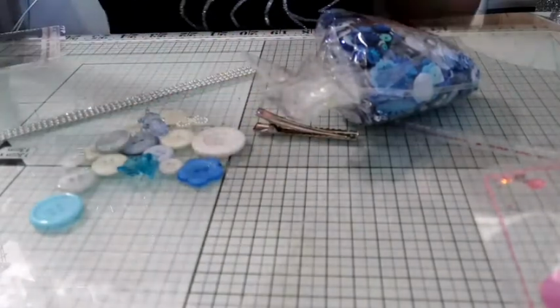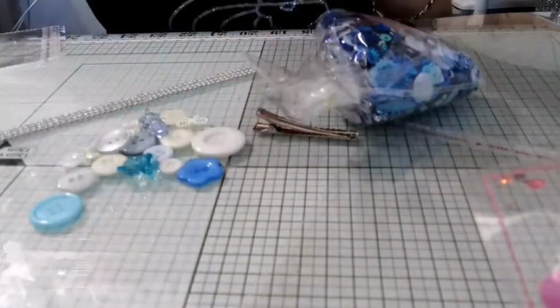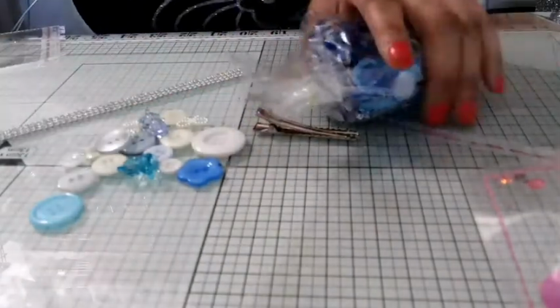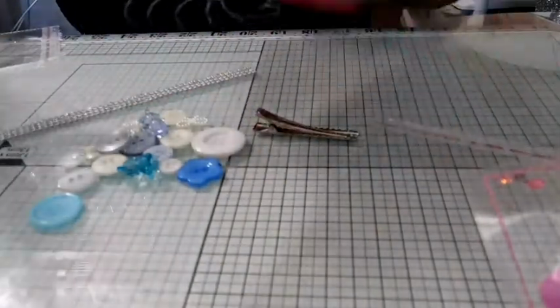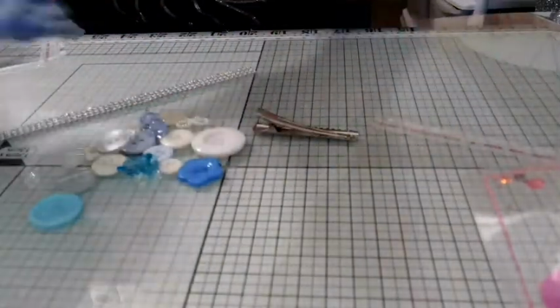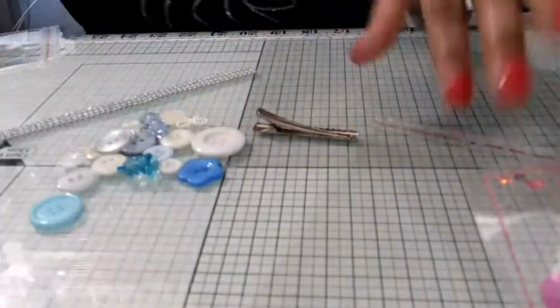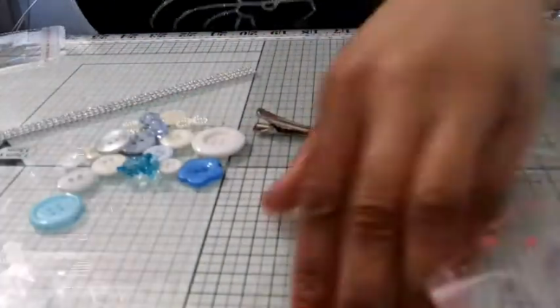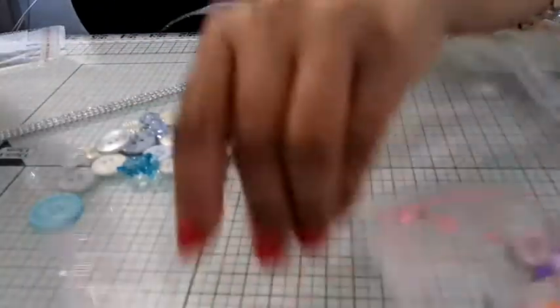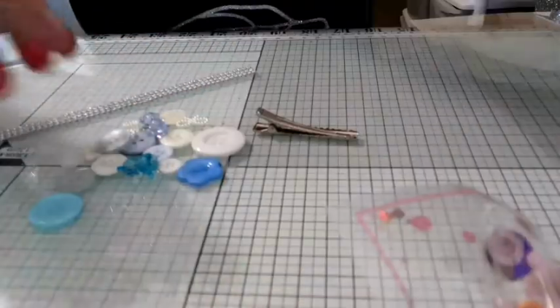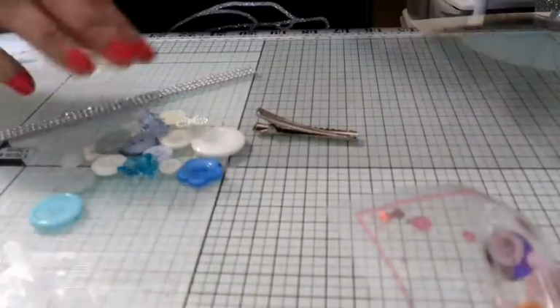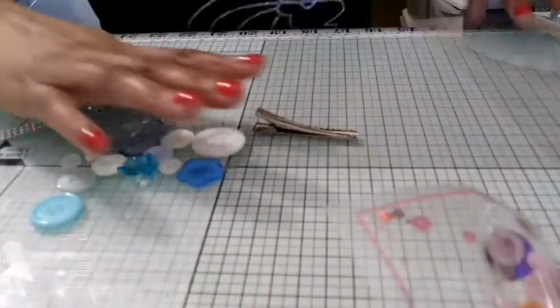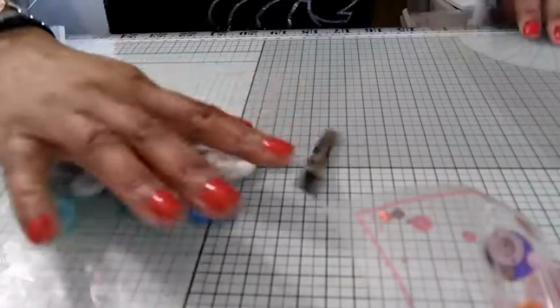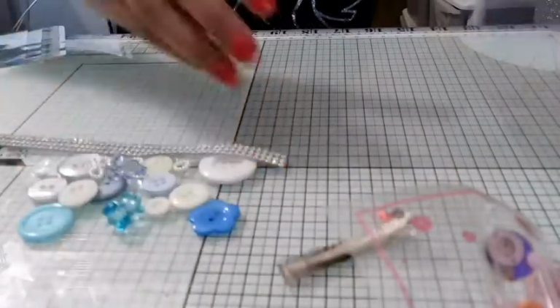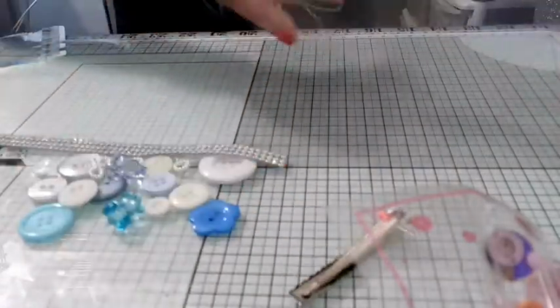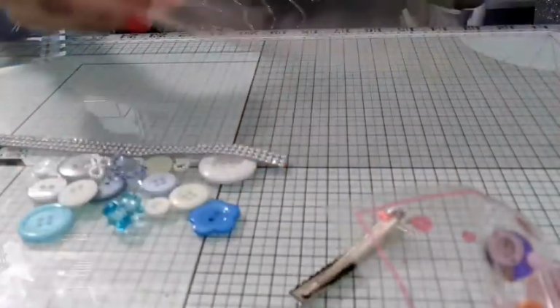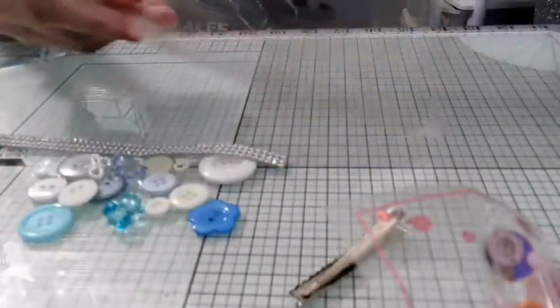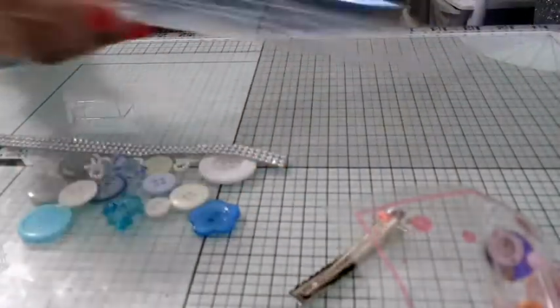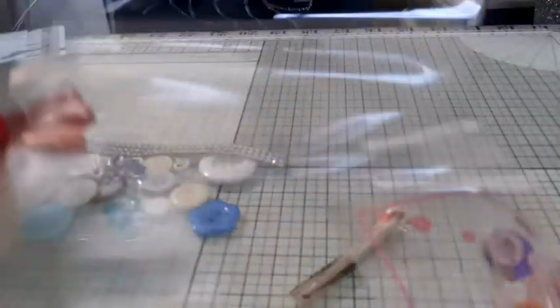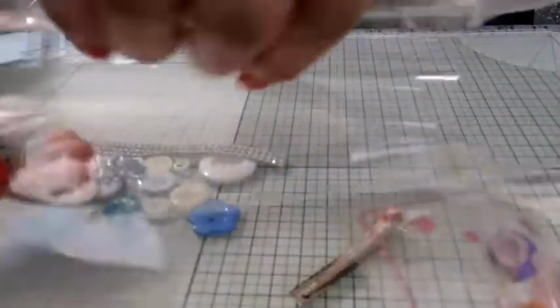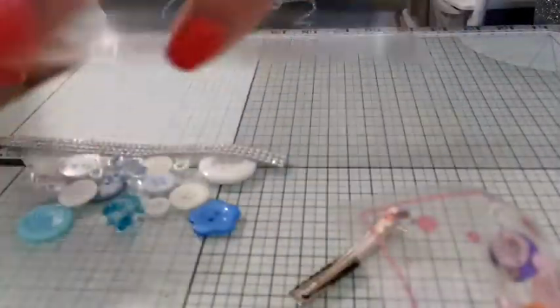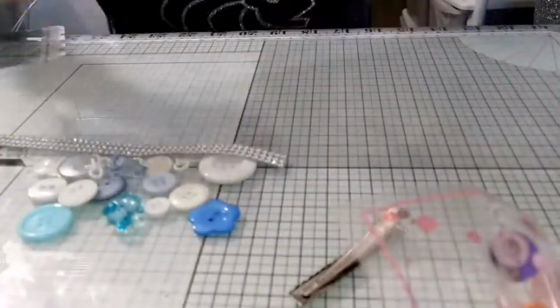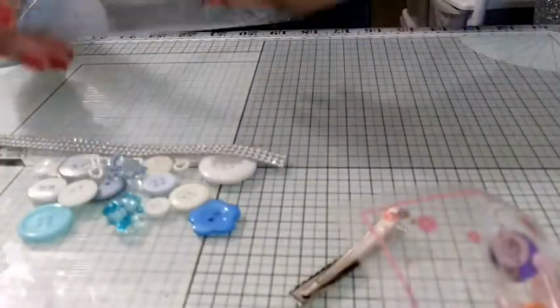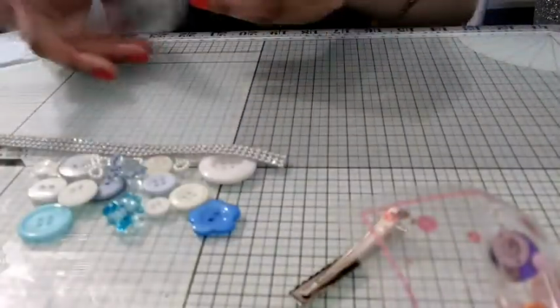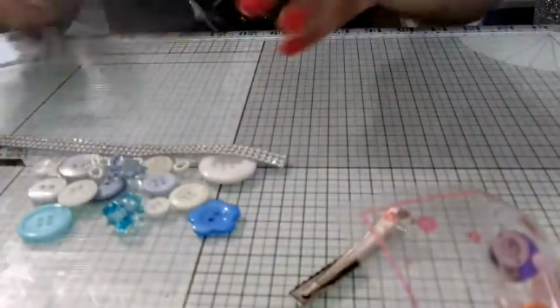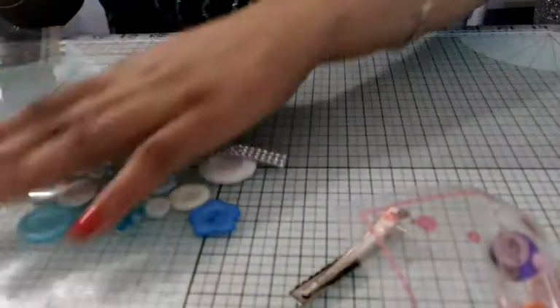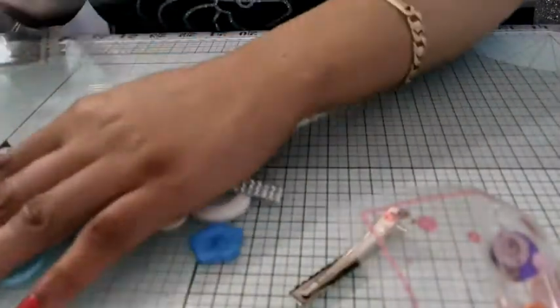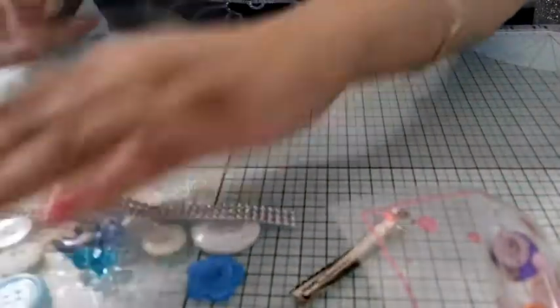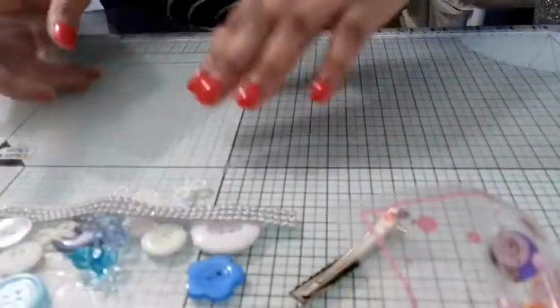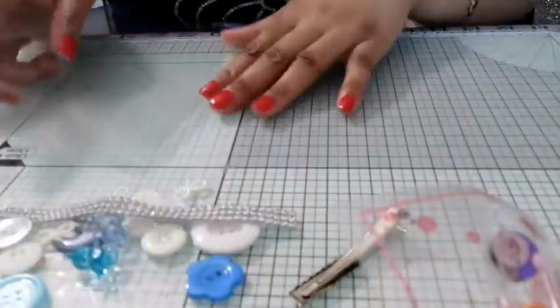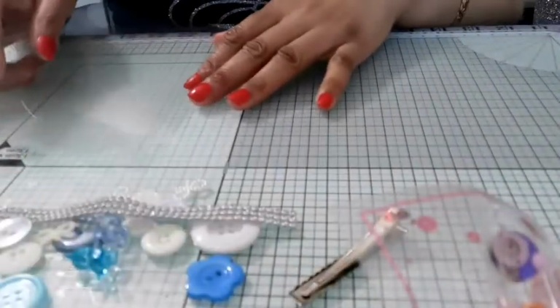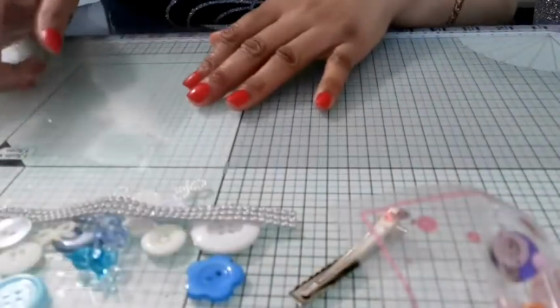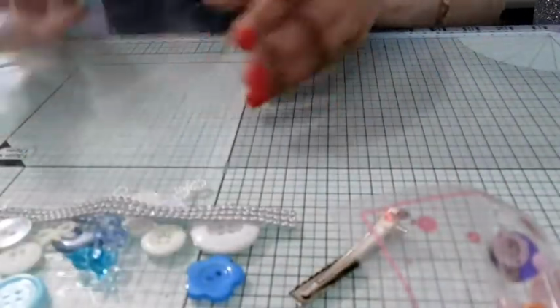So let's get started. The first thing you want to do is get your acetate — this is an A4 sheet of acetate — and you want to fold it in half.